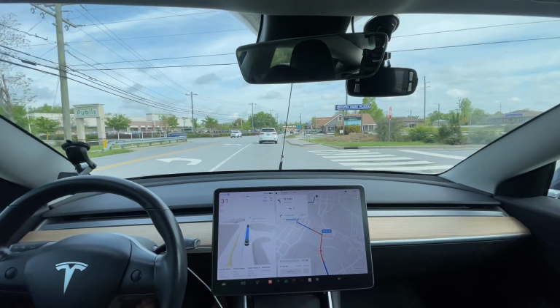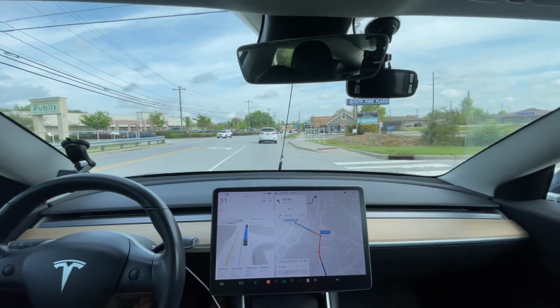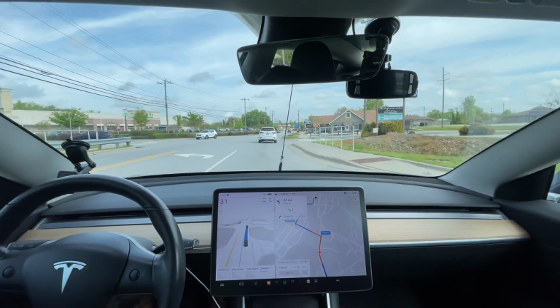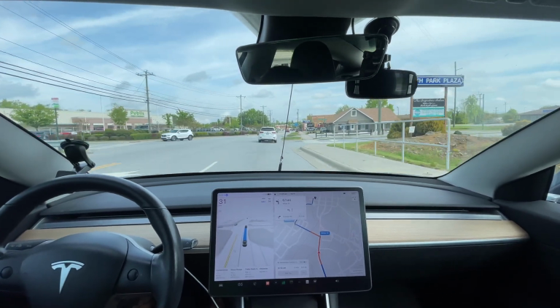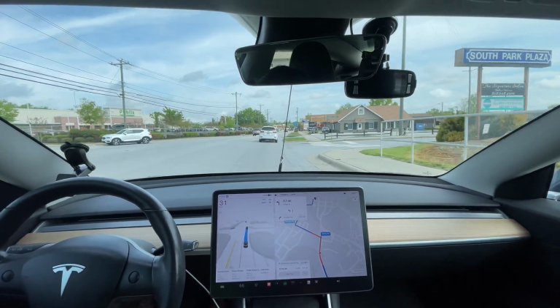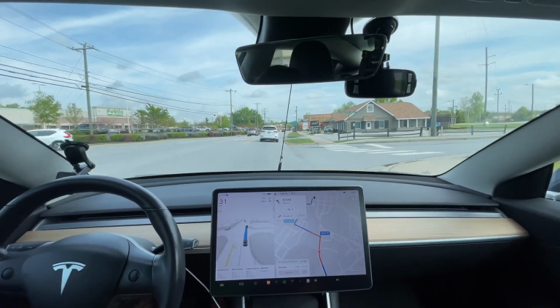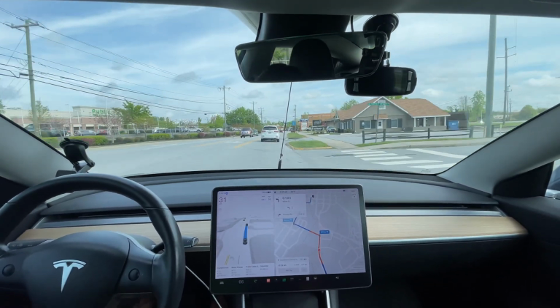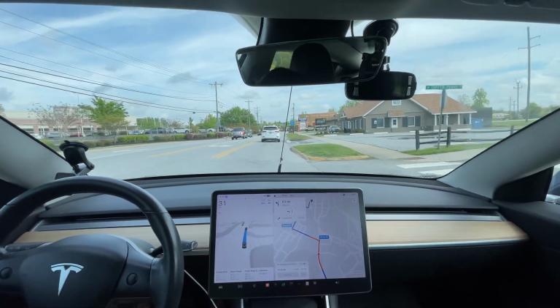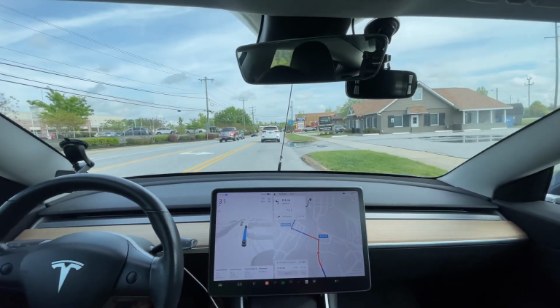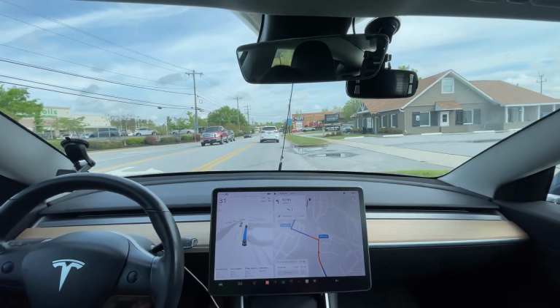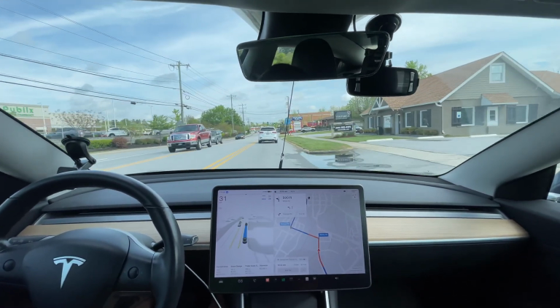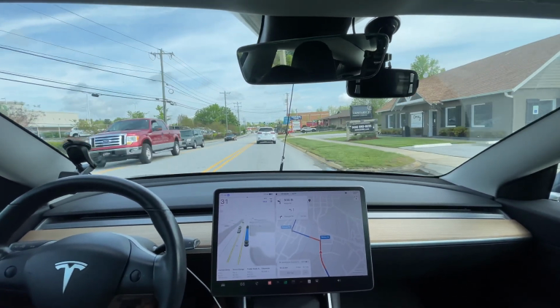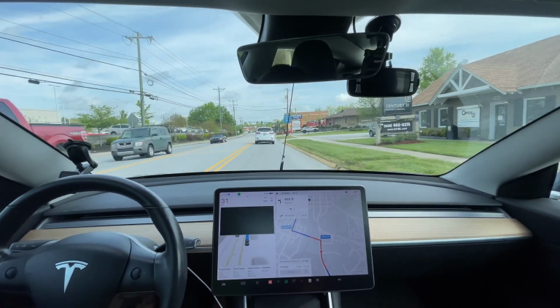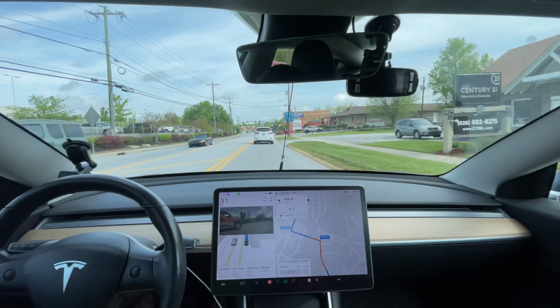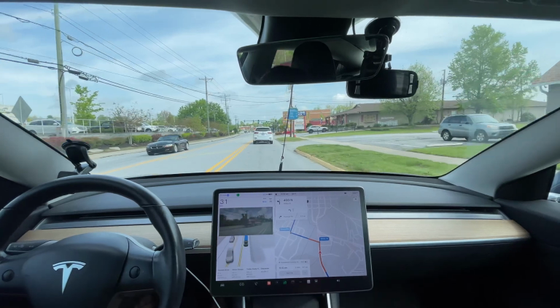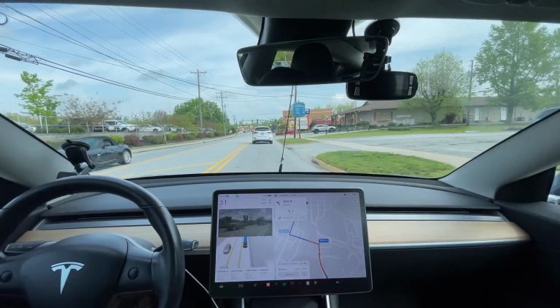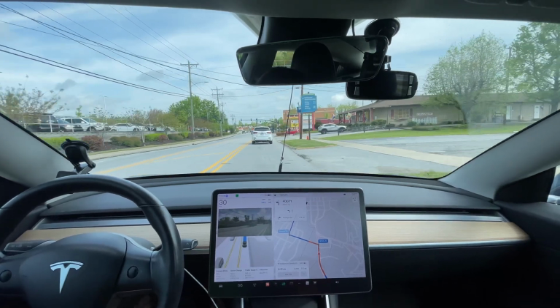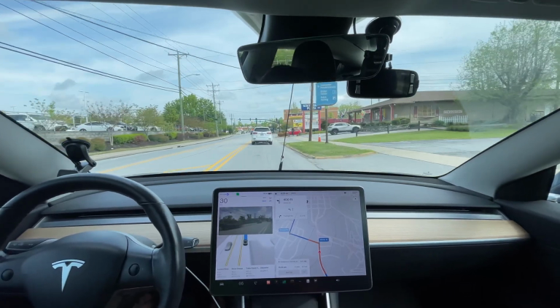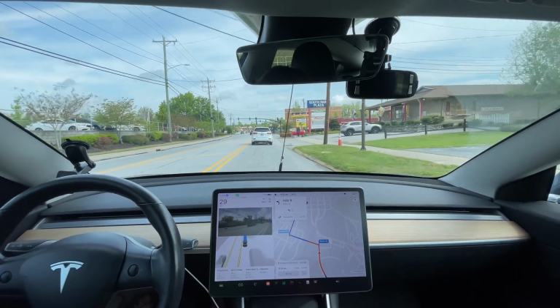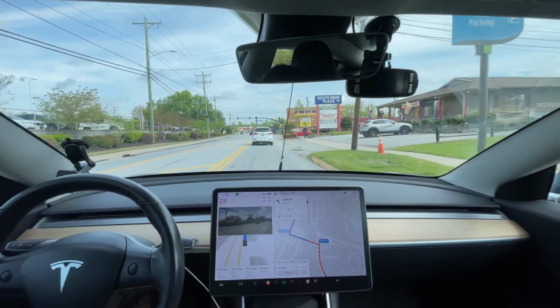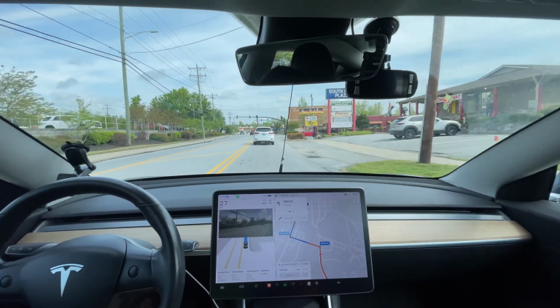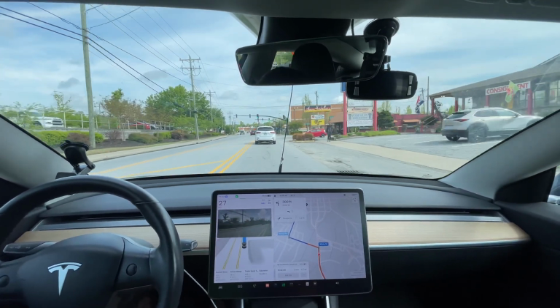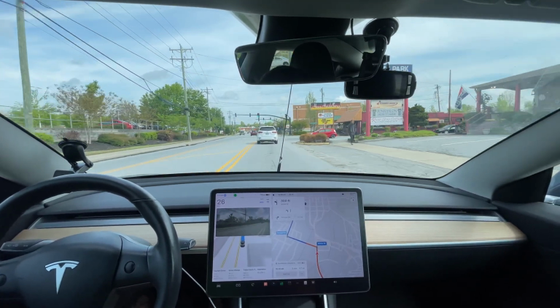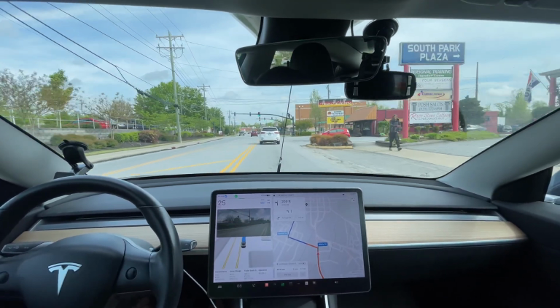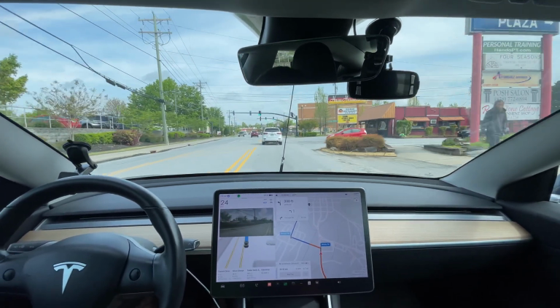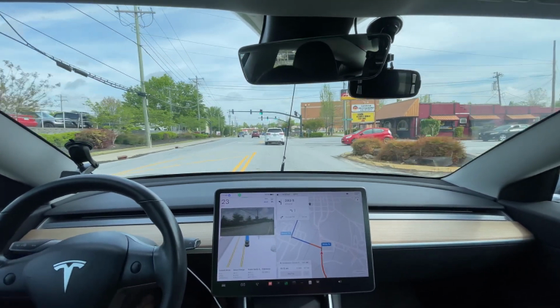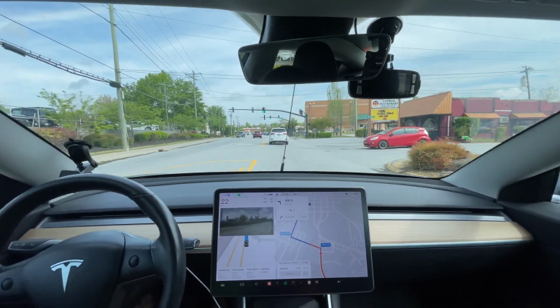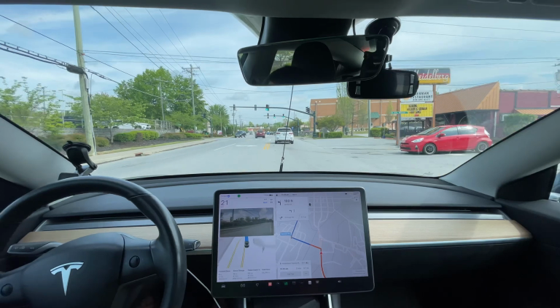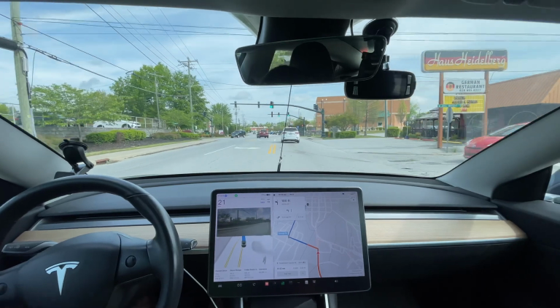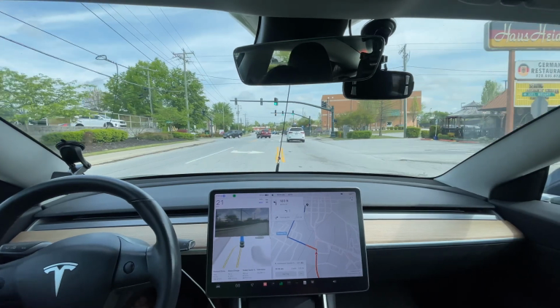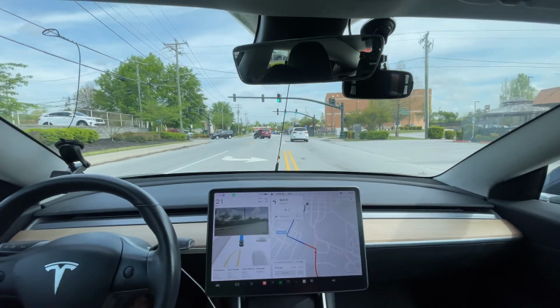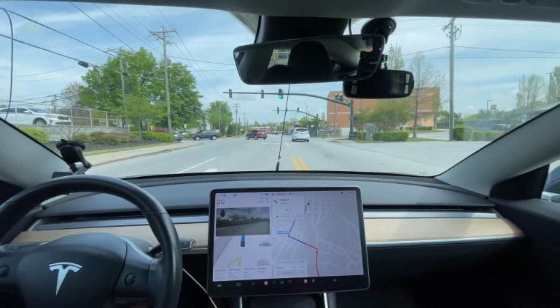The key is how it's going to get into this lane. I think the last time I did this, it didn't do it well — but this time it looks good in my opinion.